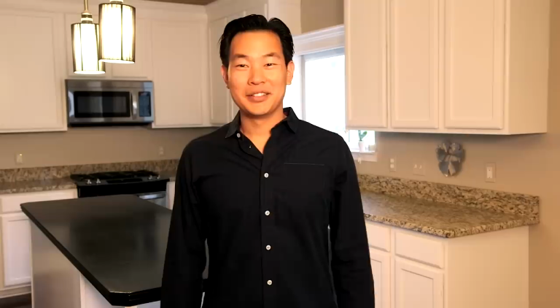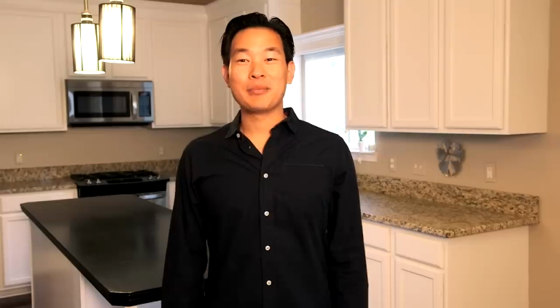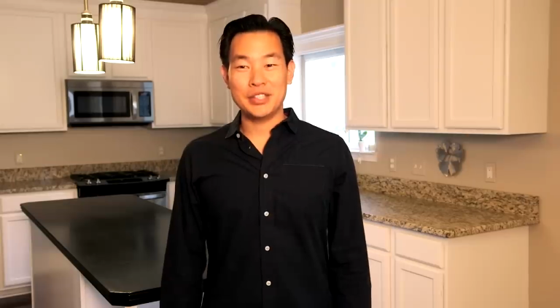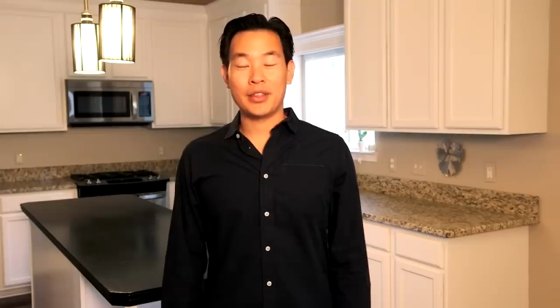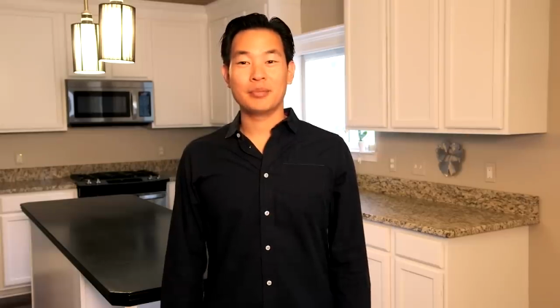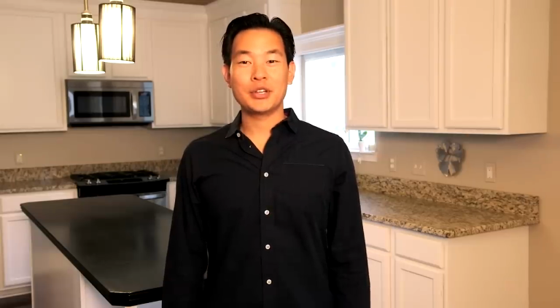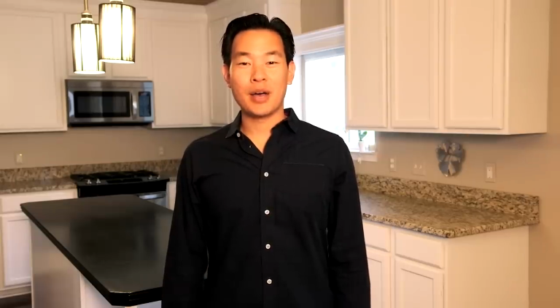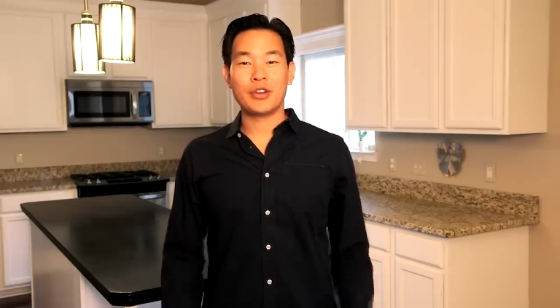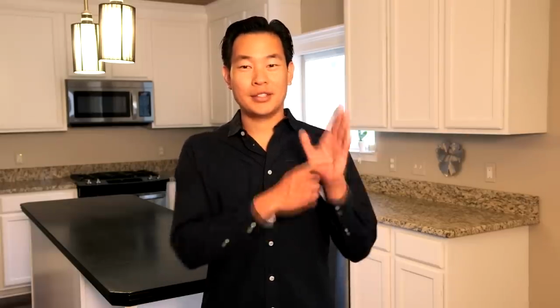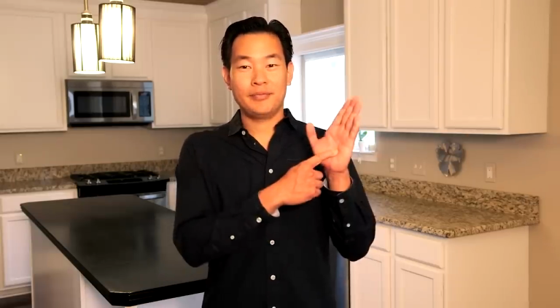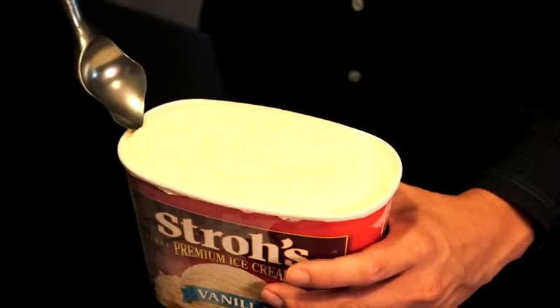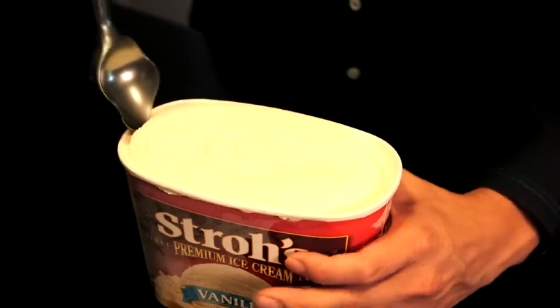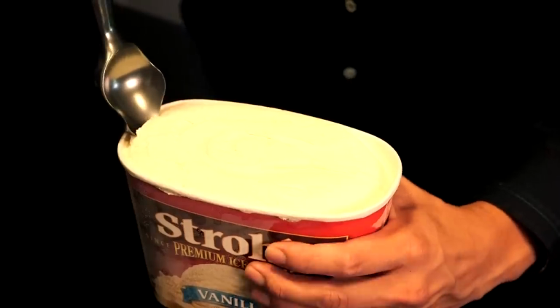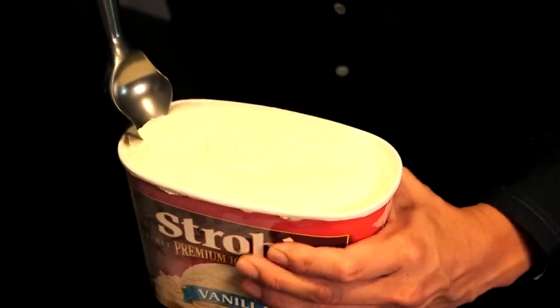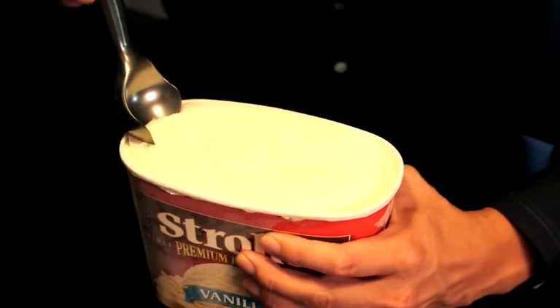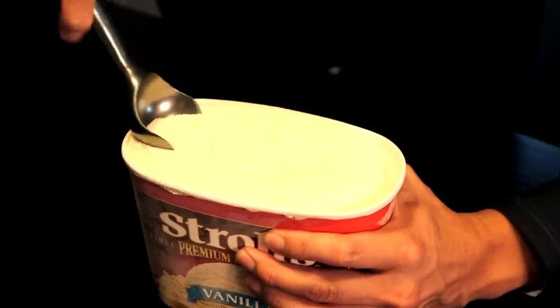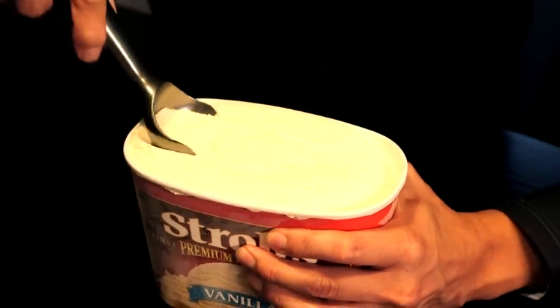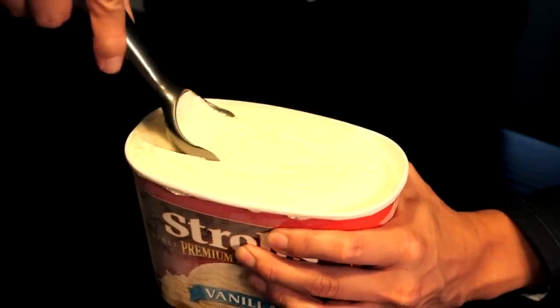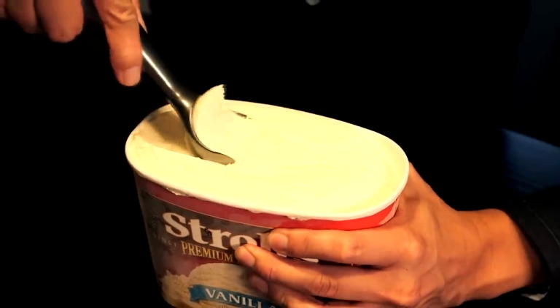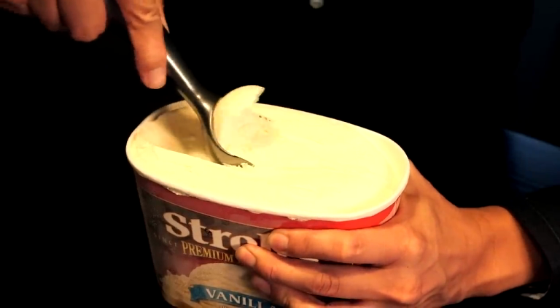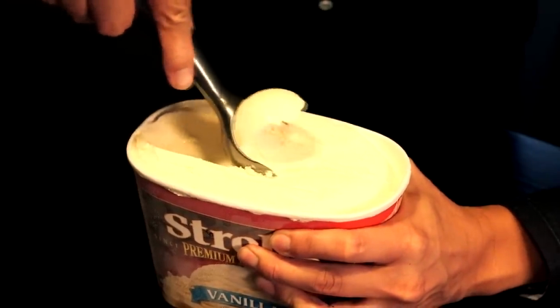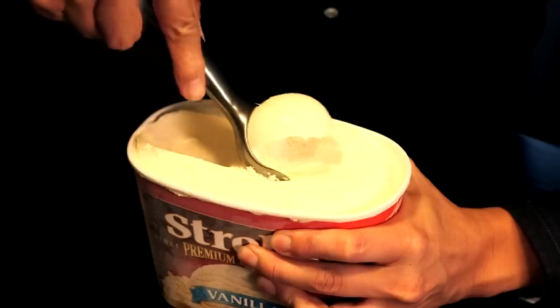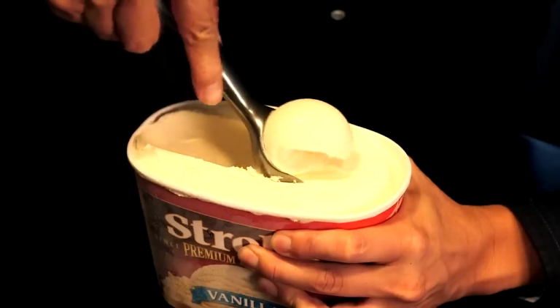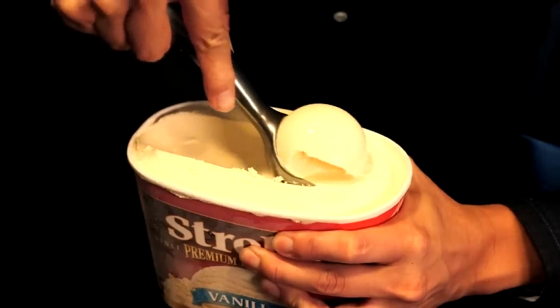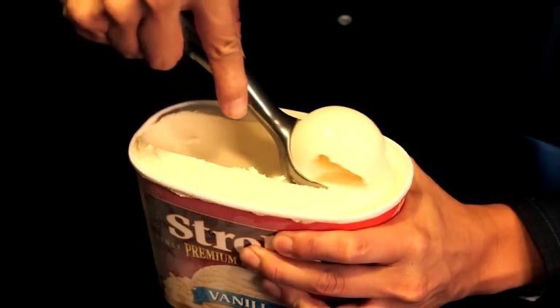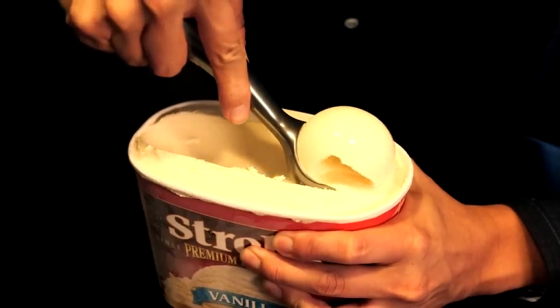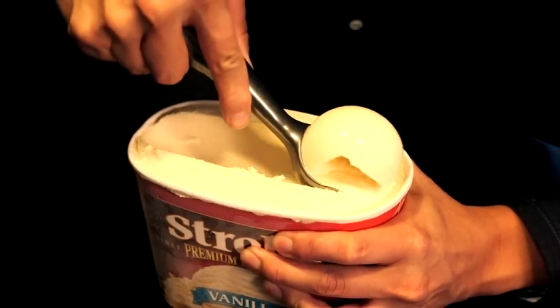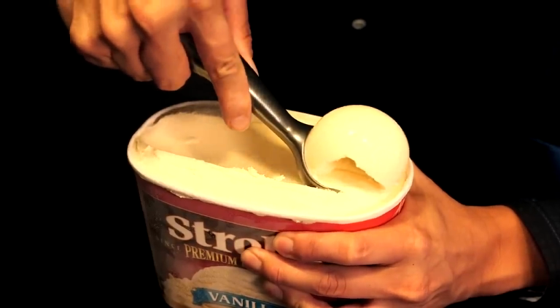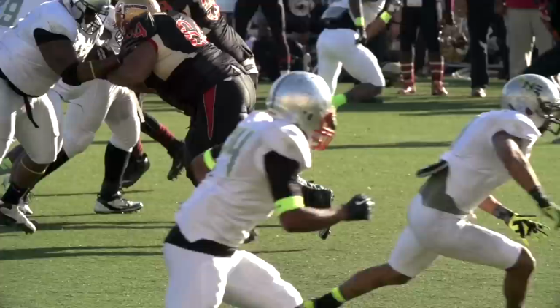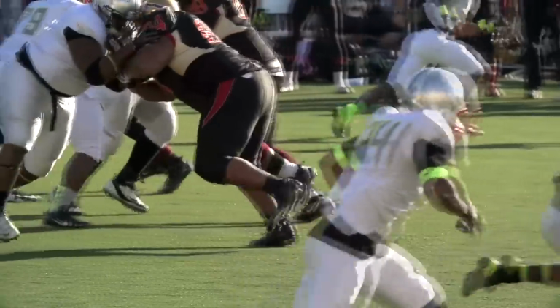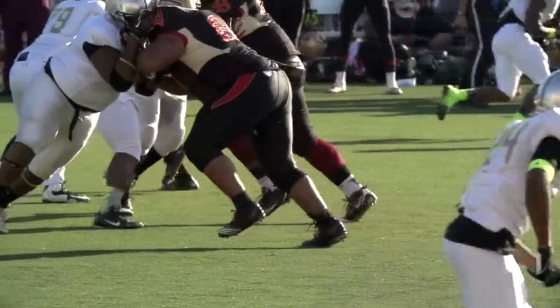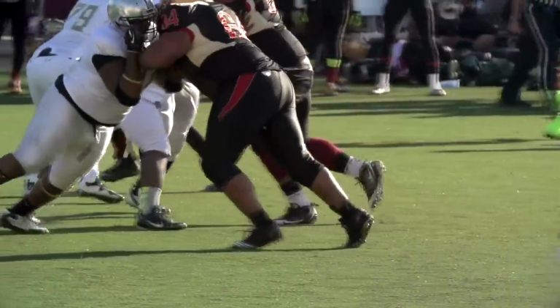There is a much easier method: pushing with the palm of your hands. It's much easier to push through ice cream than any other method. Do you know how hard you can push something before injuring yourself? You can push very hard.